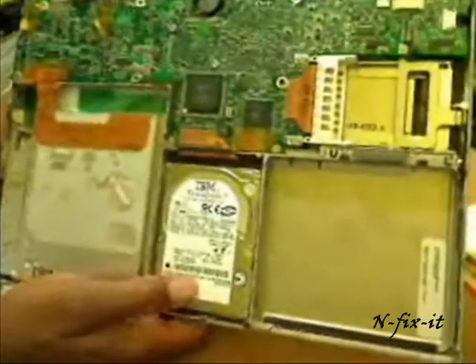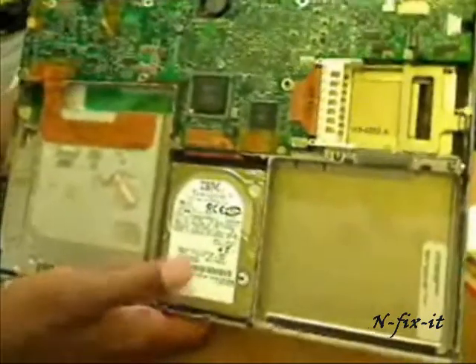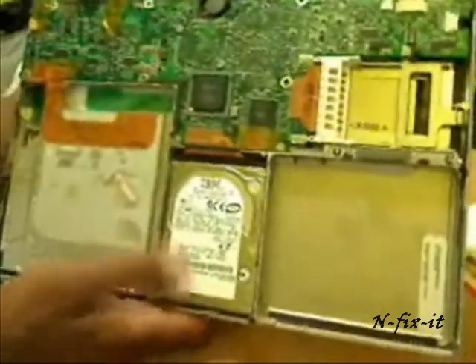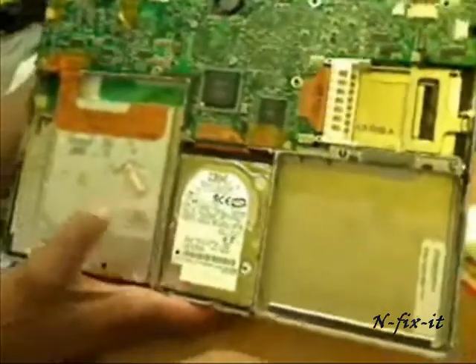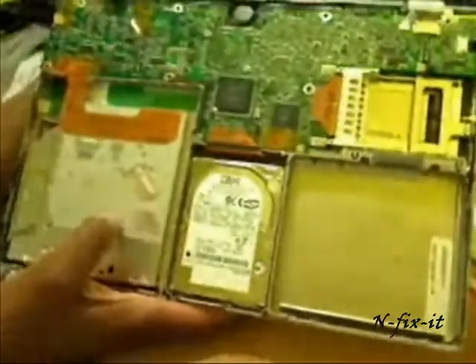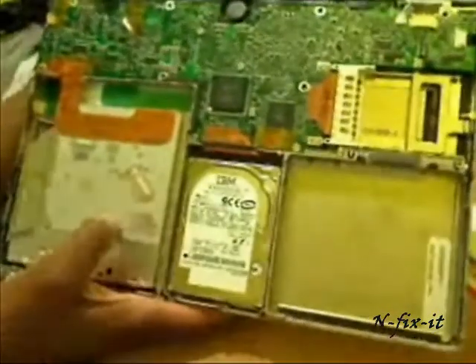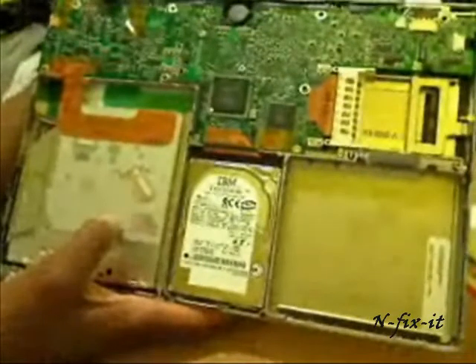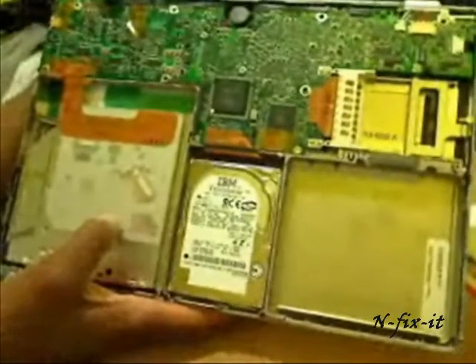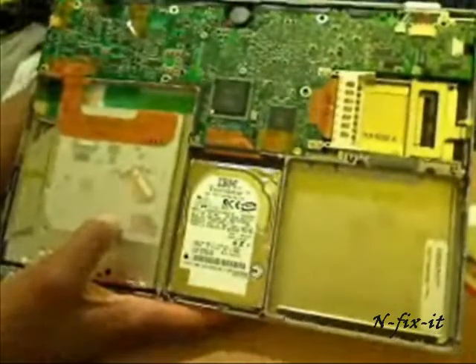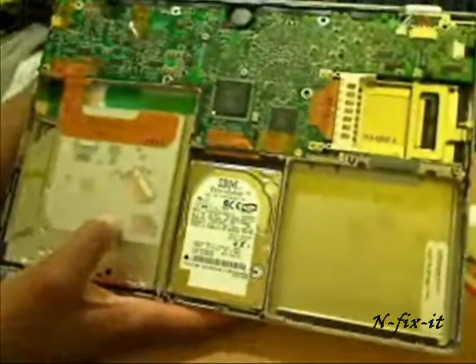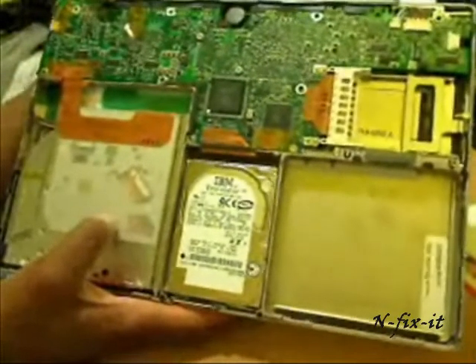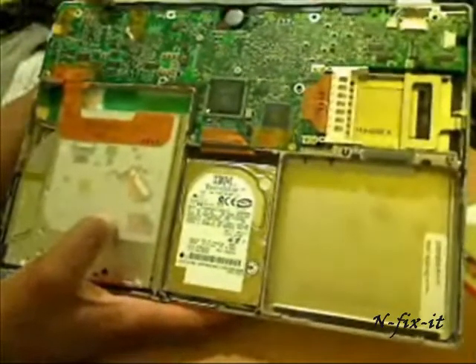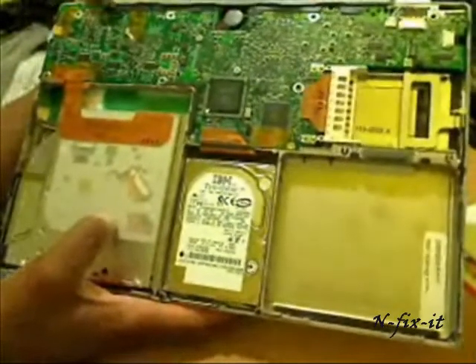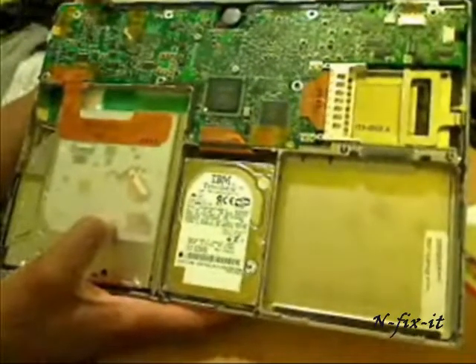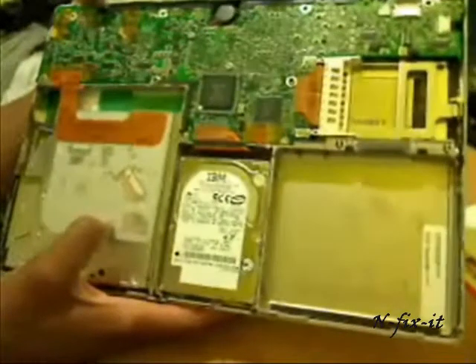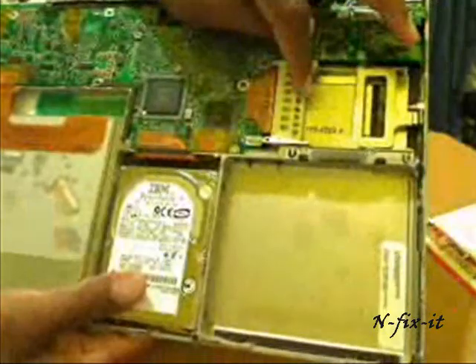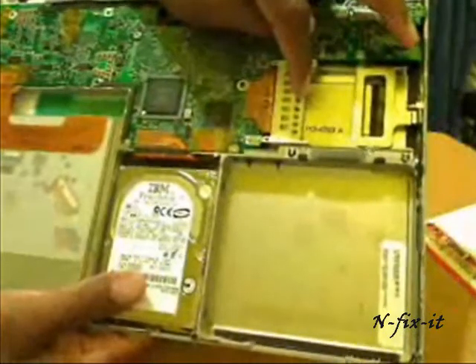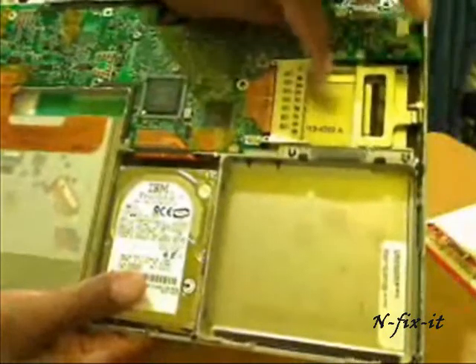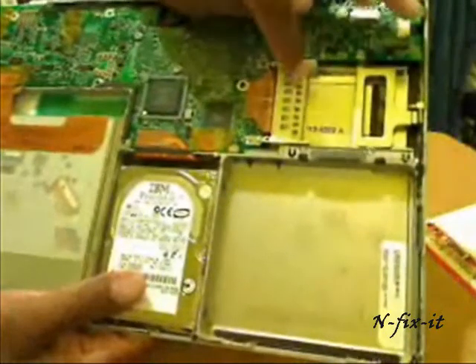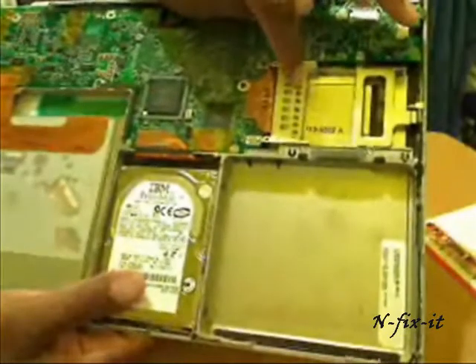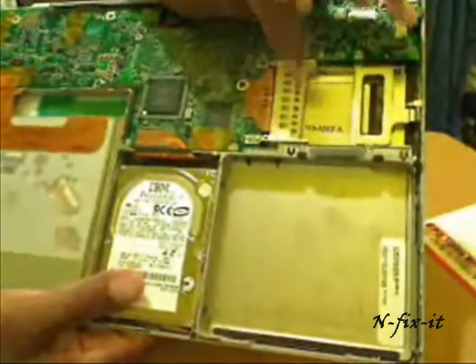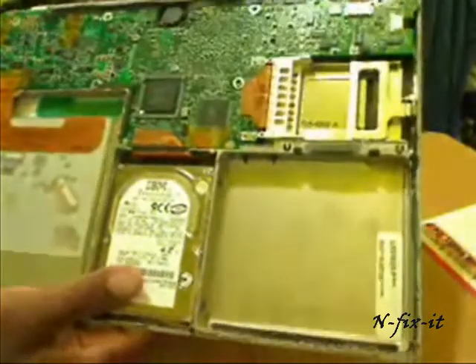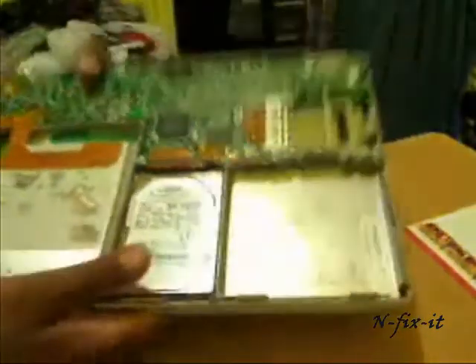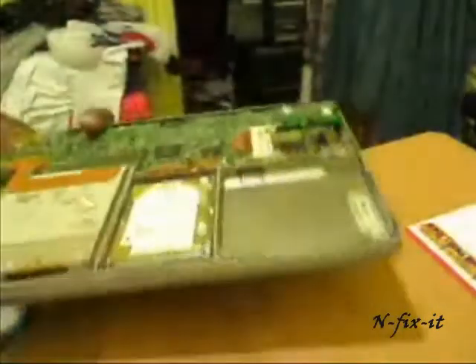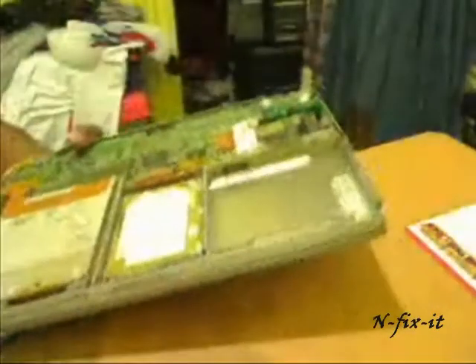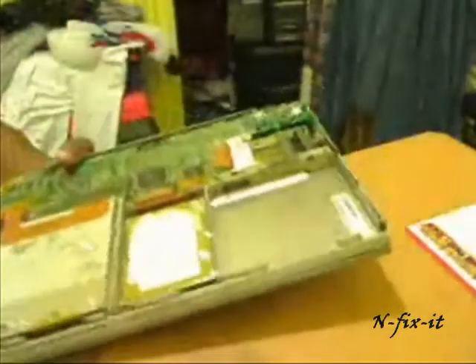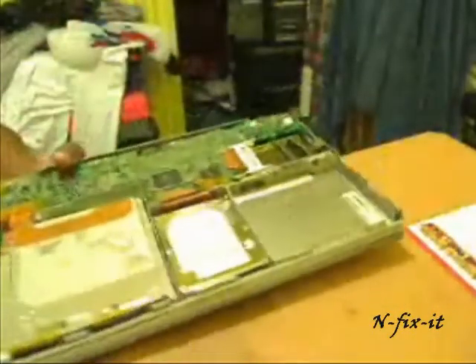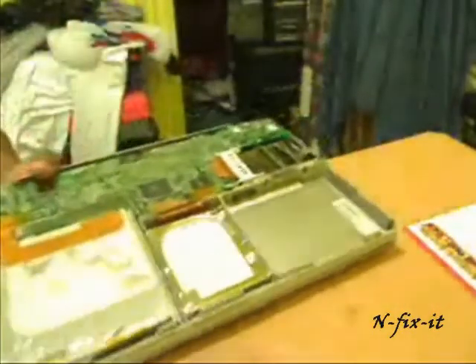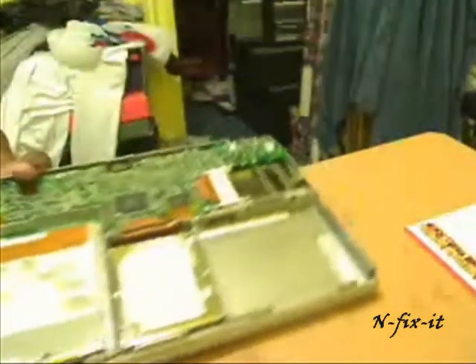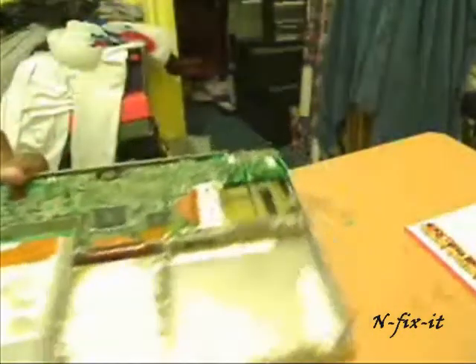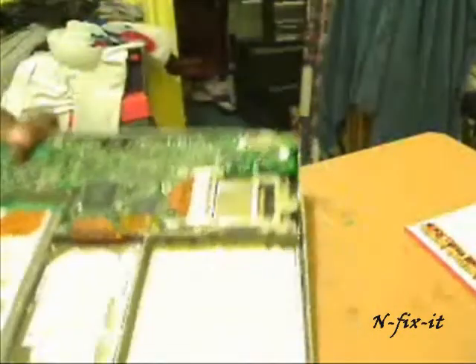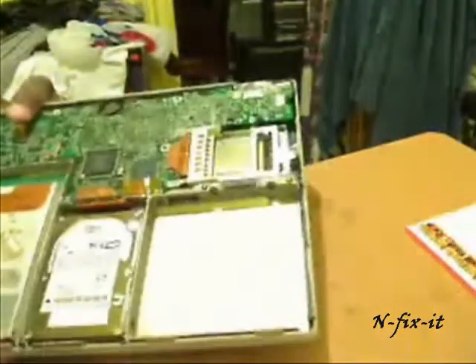Just to give a little overview of what you see inside: here's your hard drive, here's your optical drive if you want to change that, and here's where your AirPort card will go.